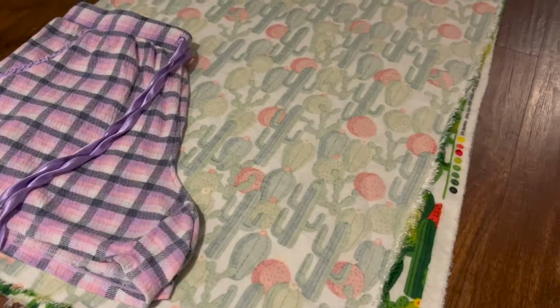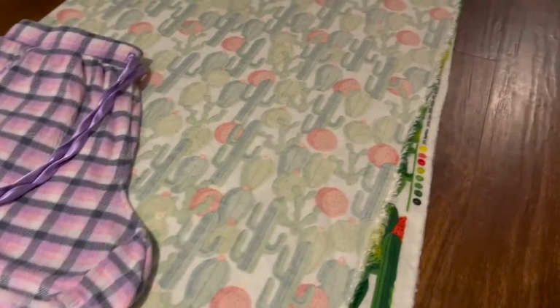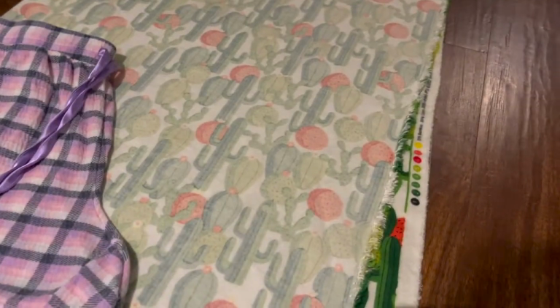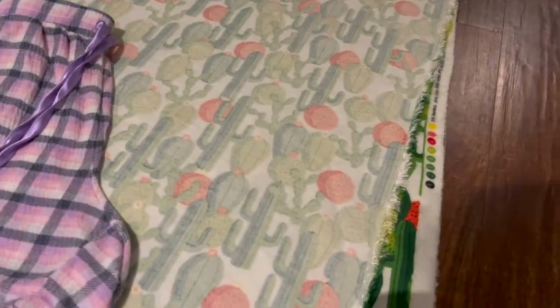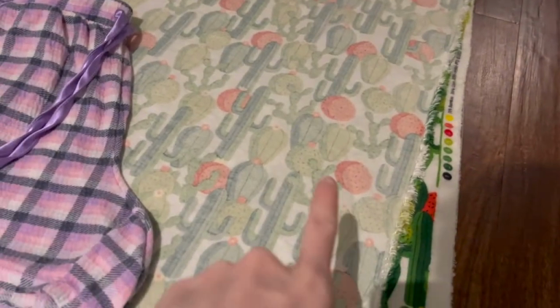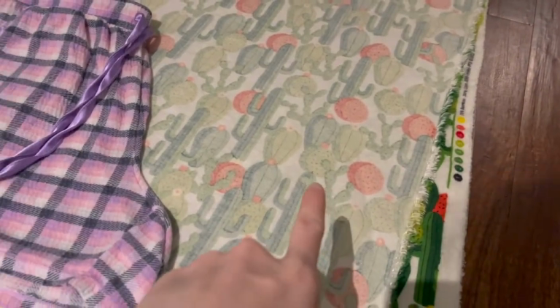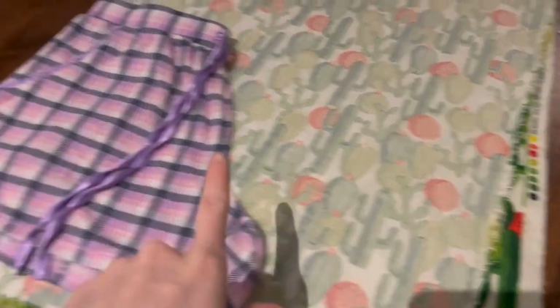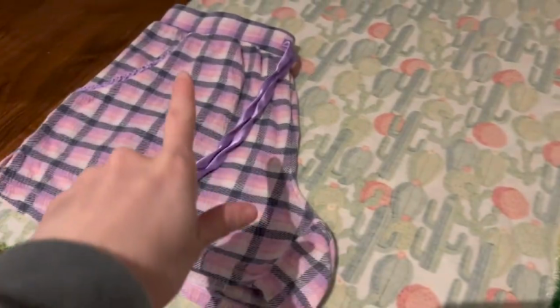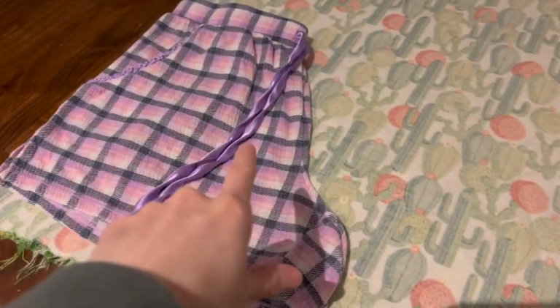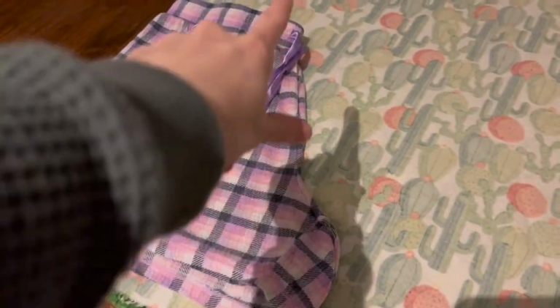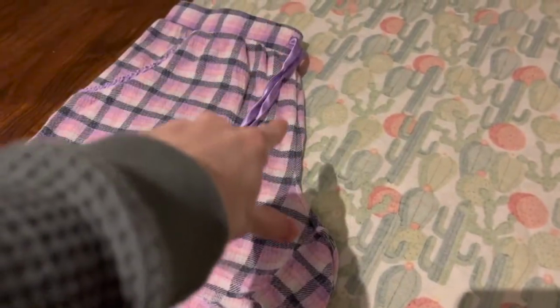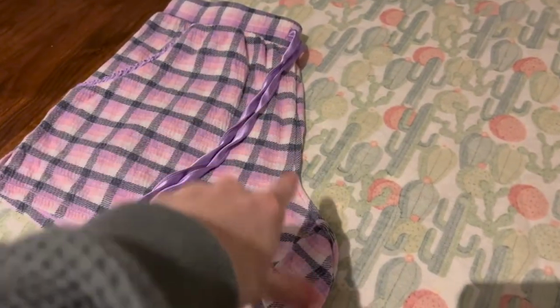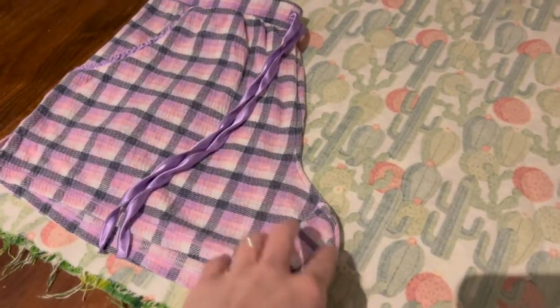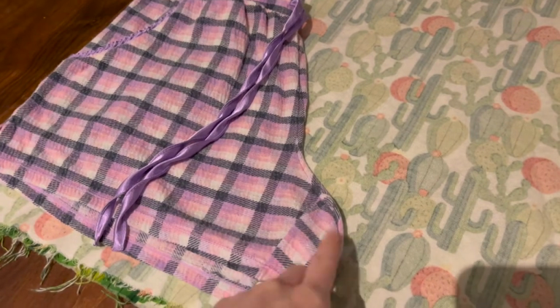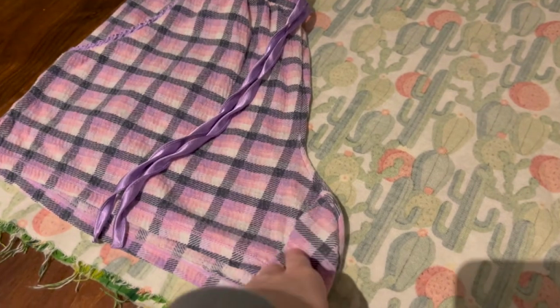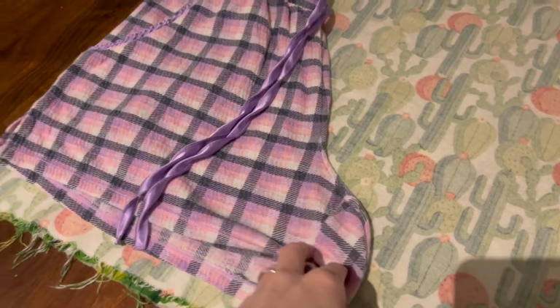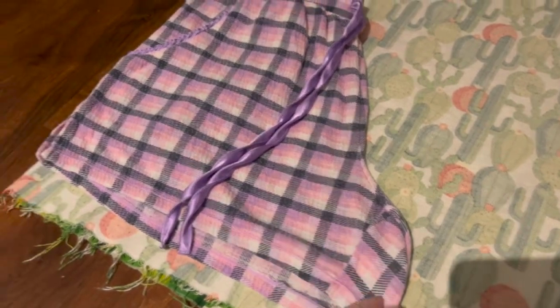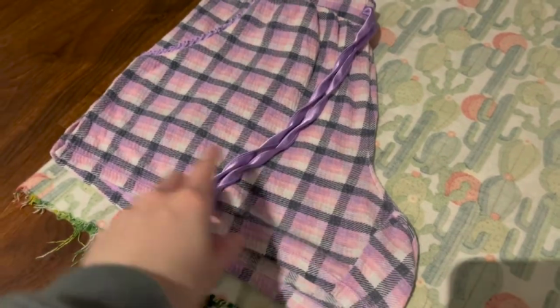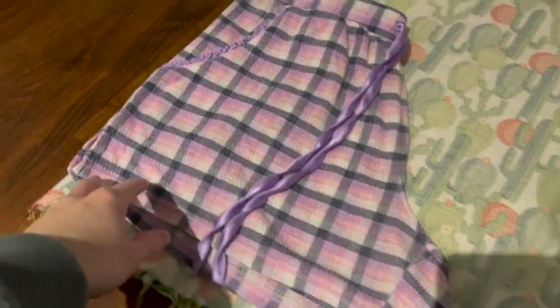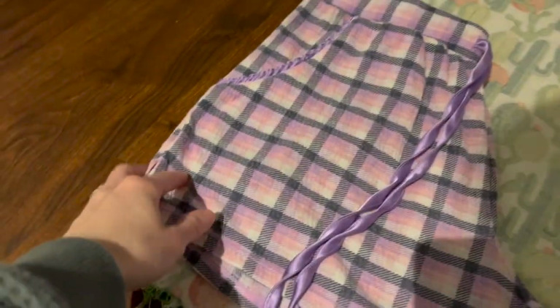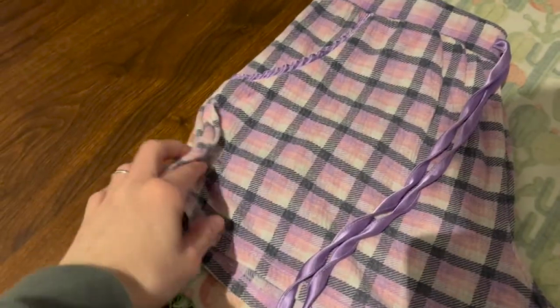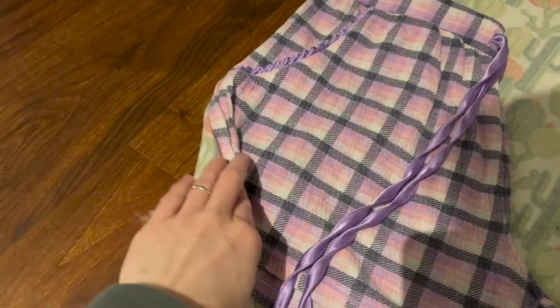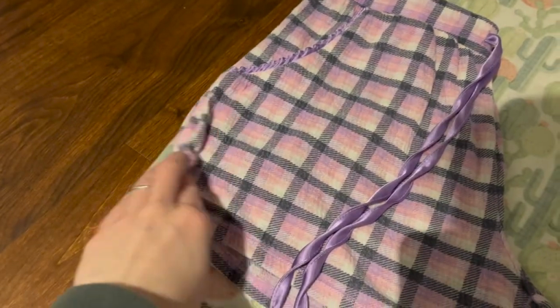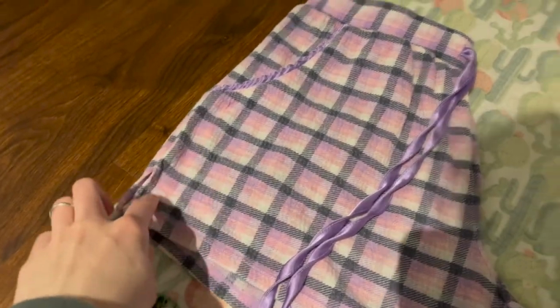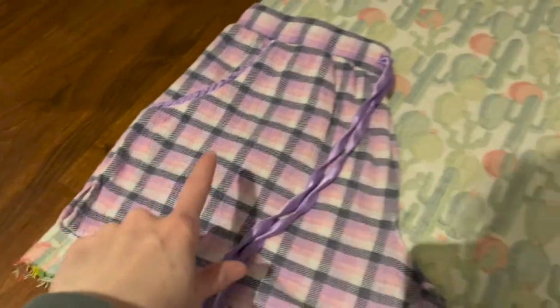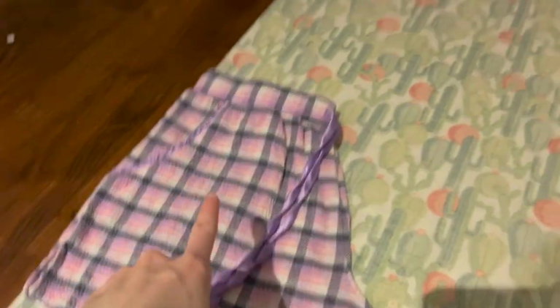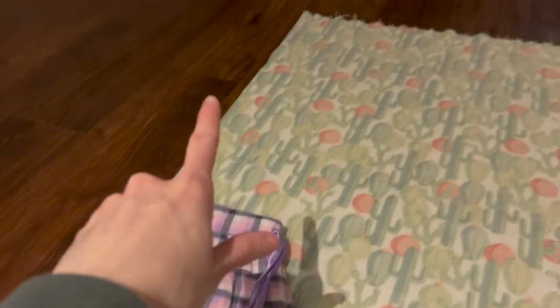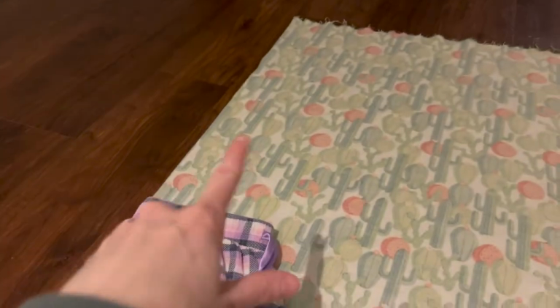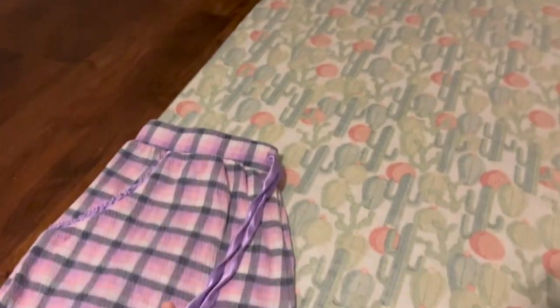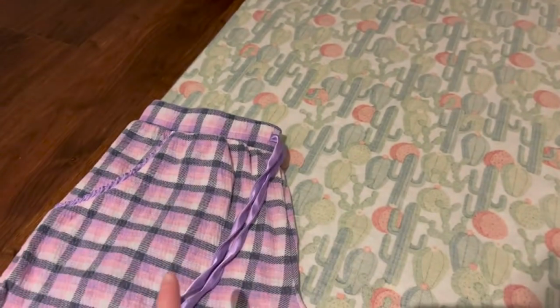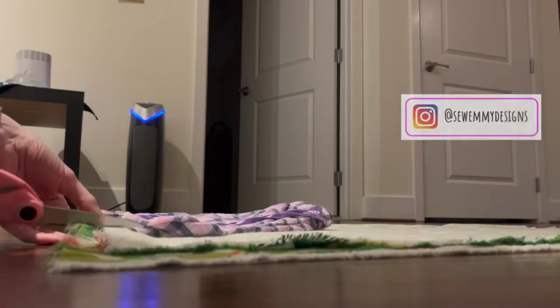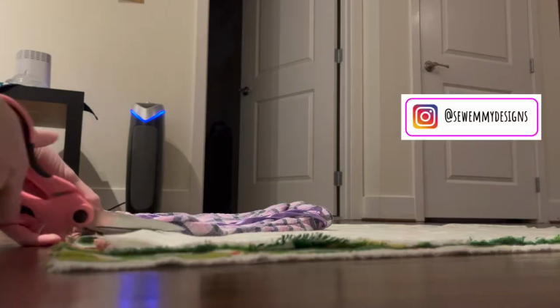For these no-pattern pajama shorts, what you're going to want to do is take your fabric and fold it in half. You're going to take your older pajama shorts — these are what we're going to use to base off the pattern pieces for our size.